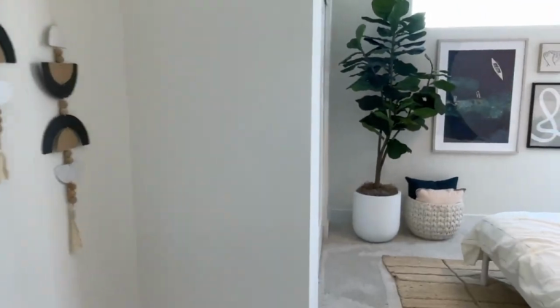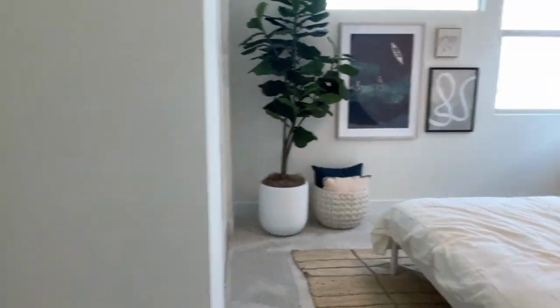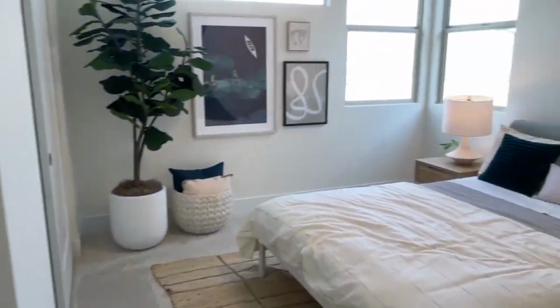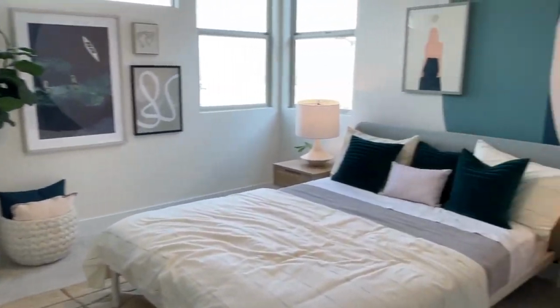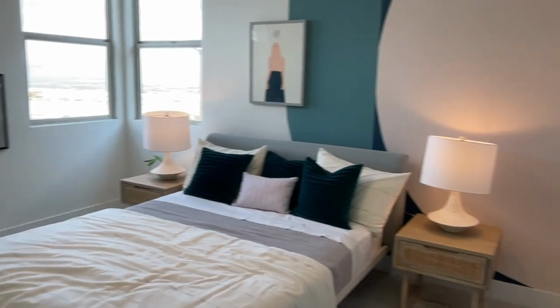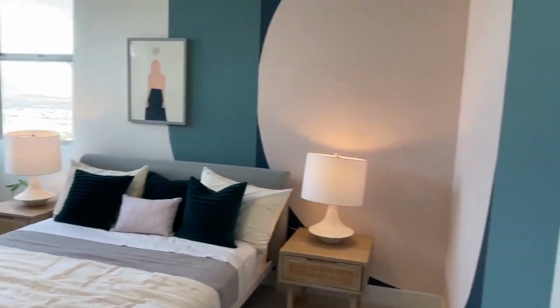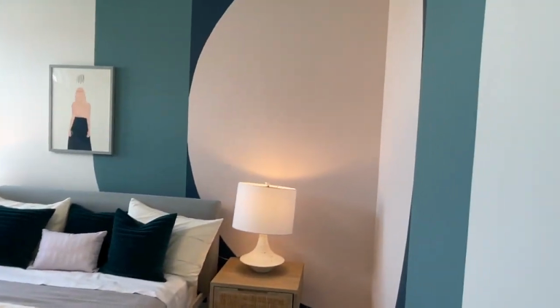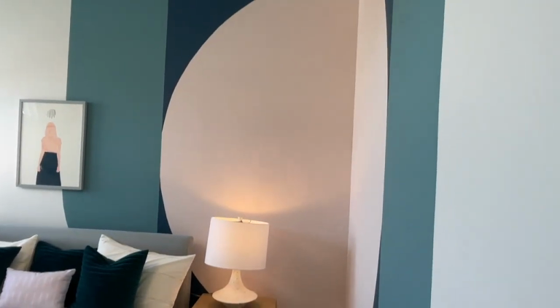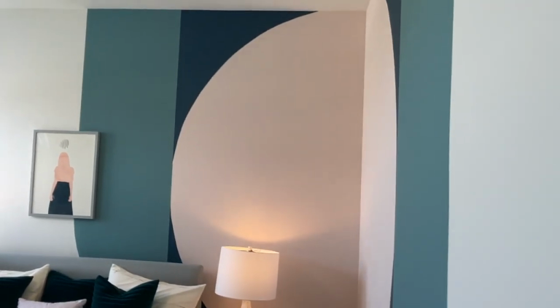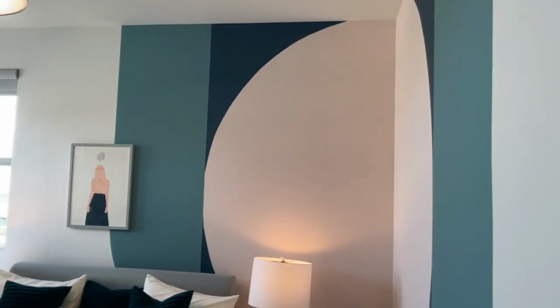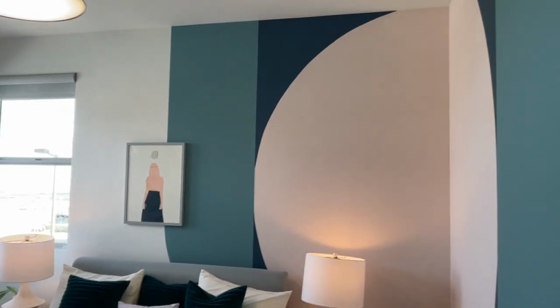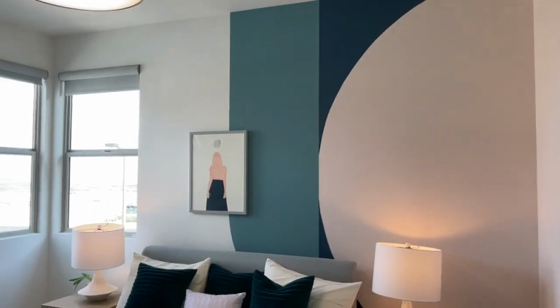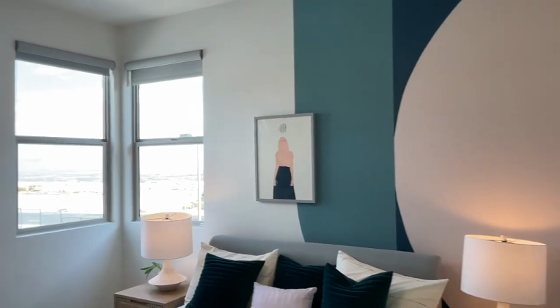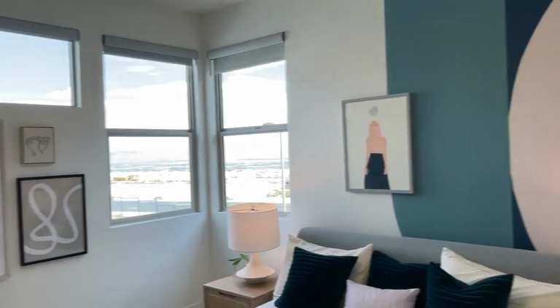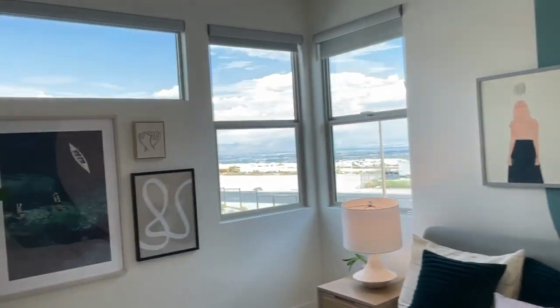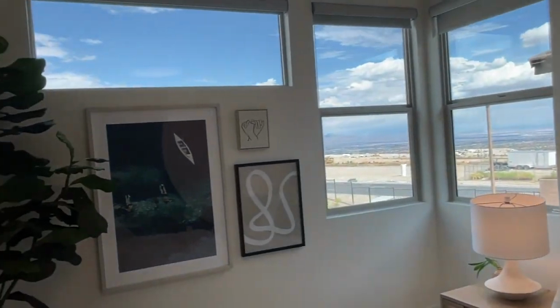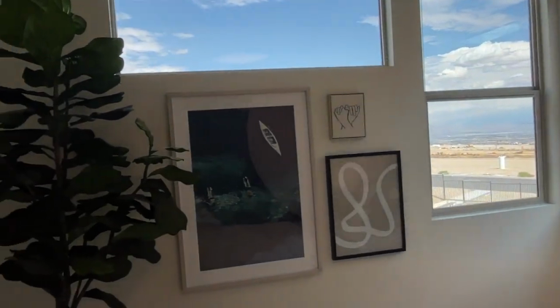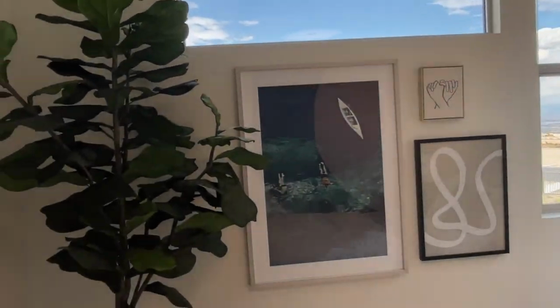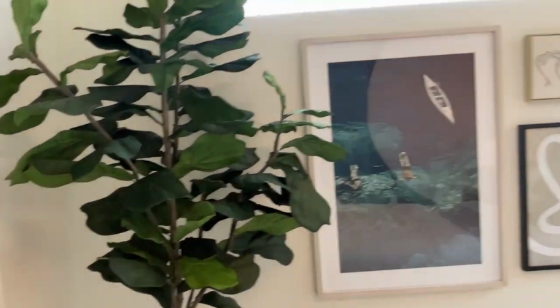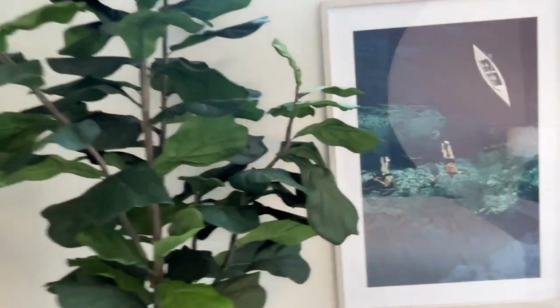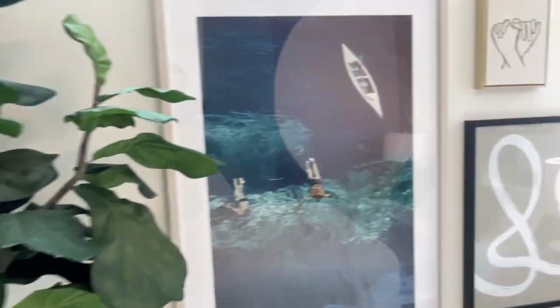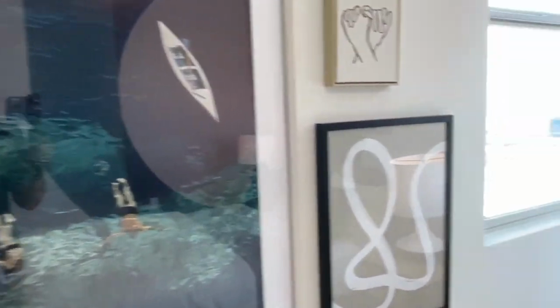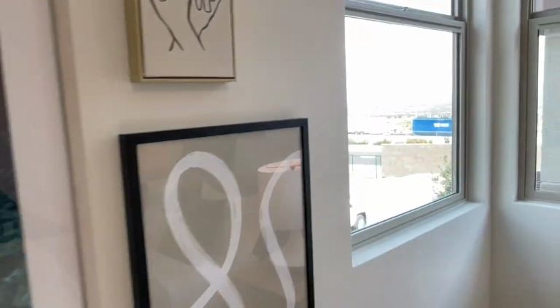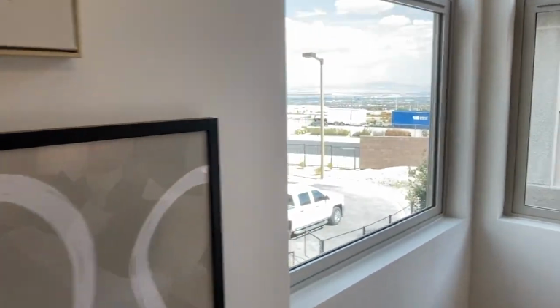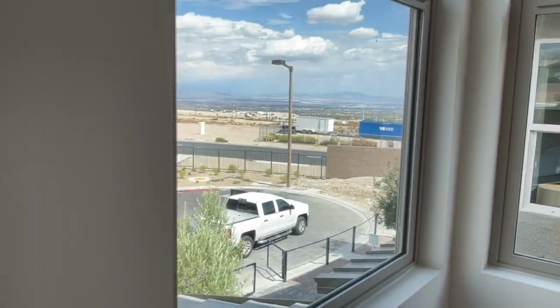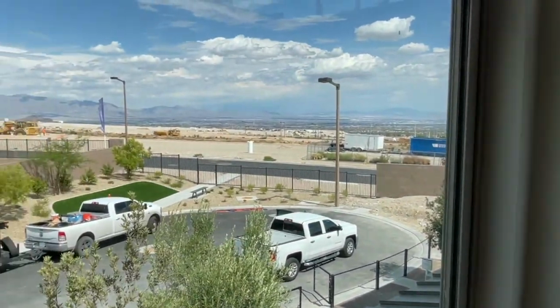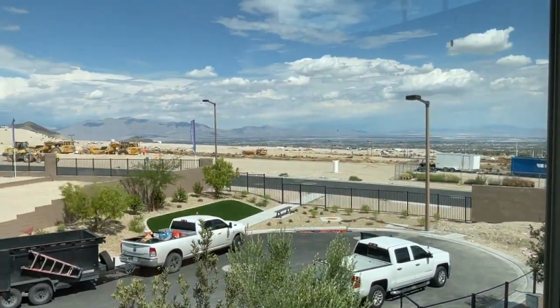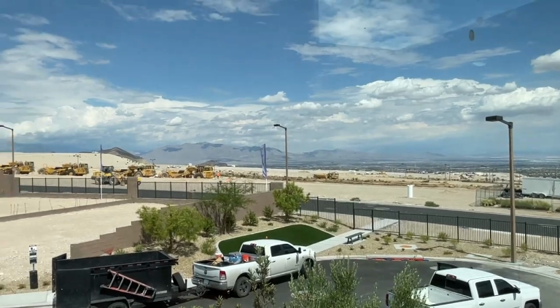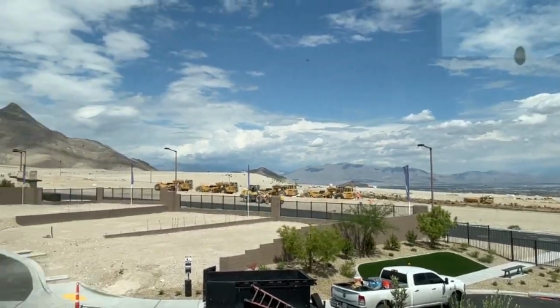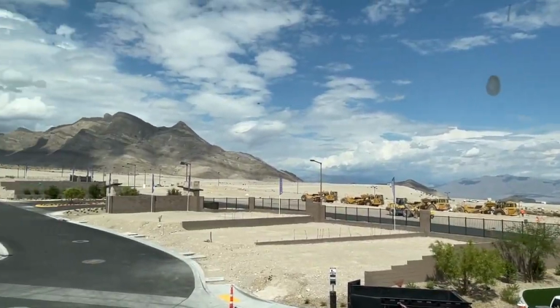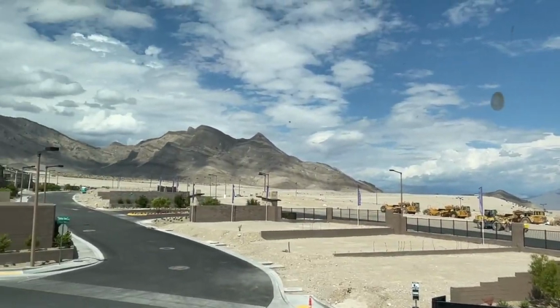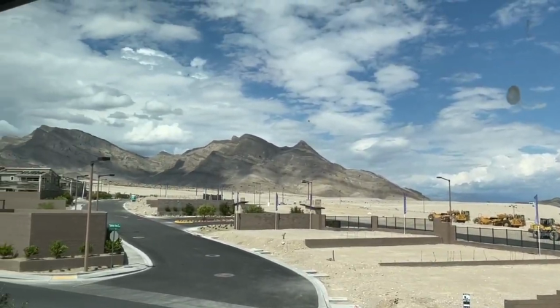And then there's the nice bedroom. I love that mountain view.